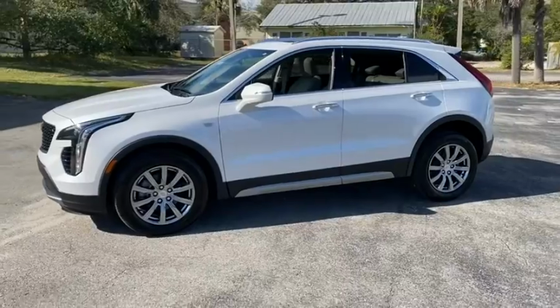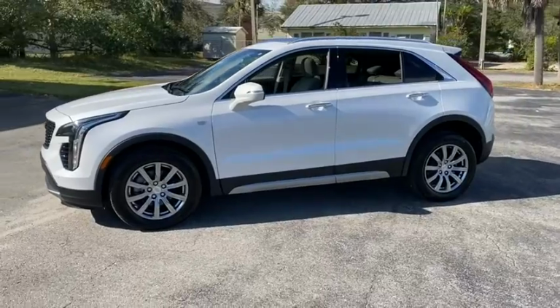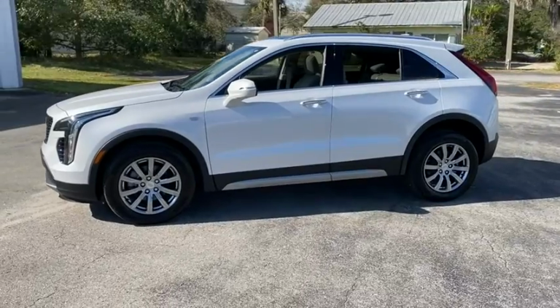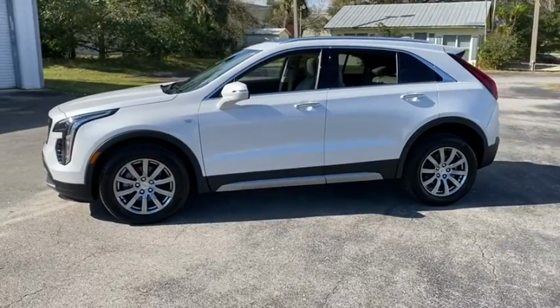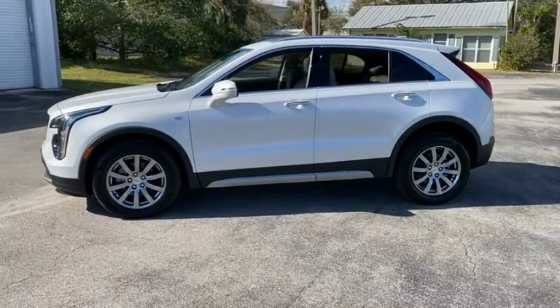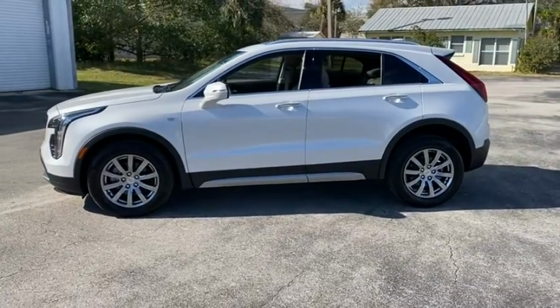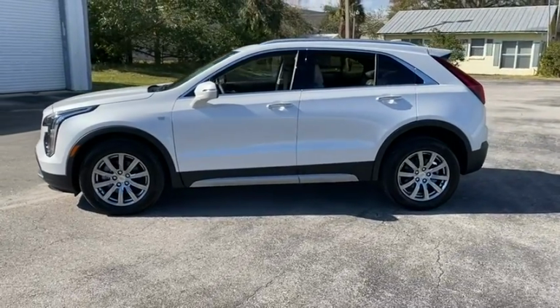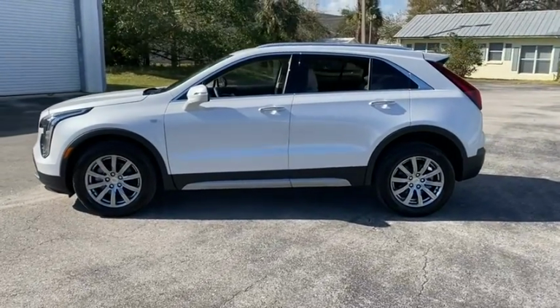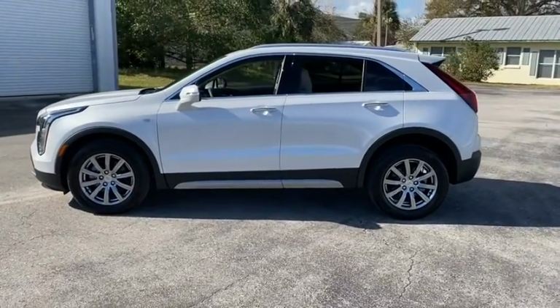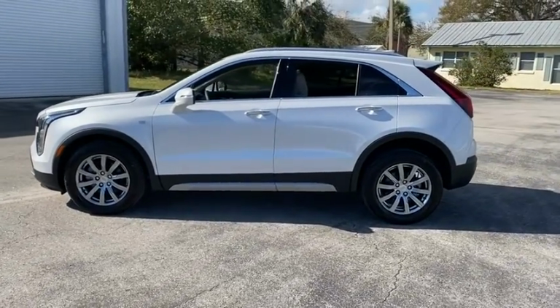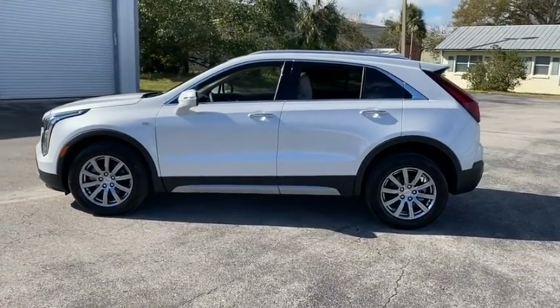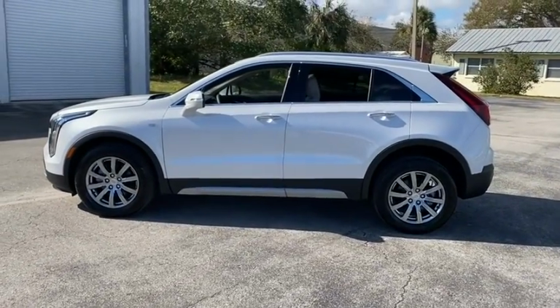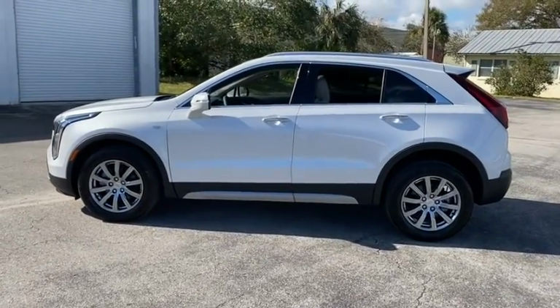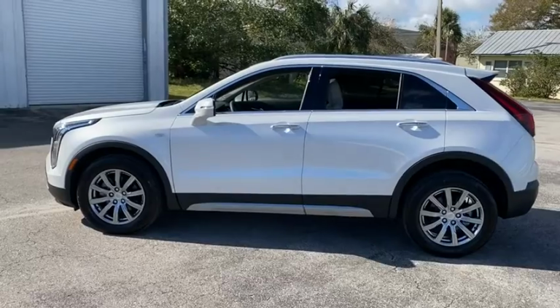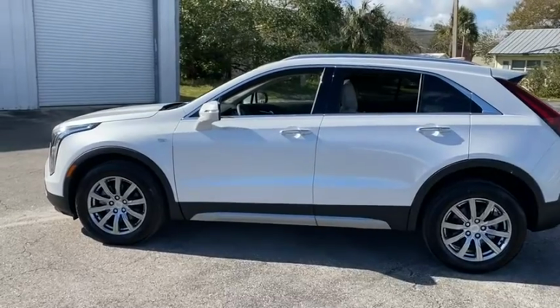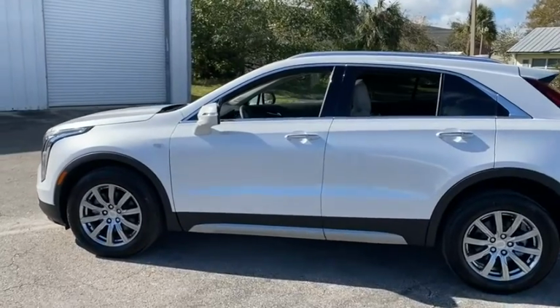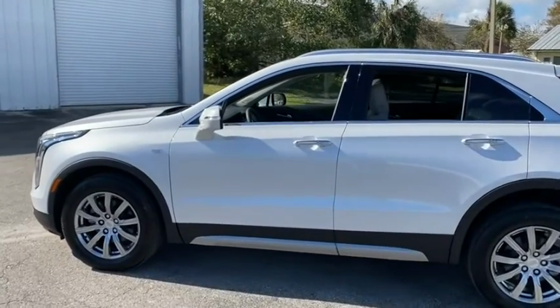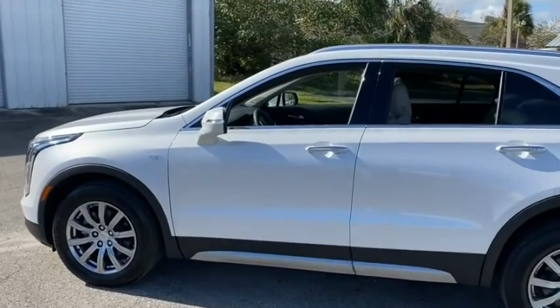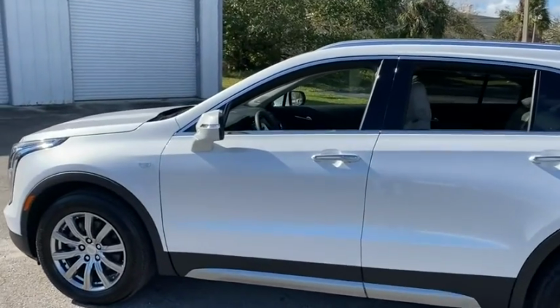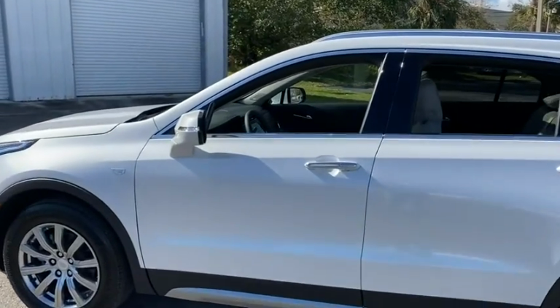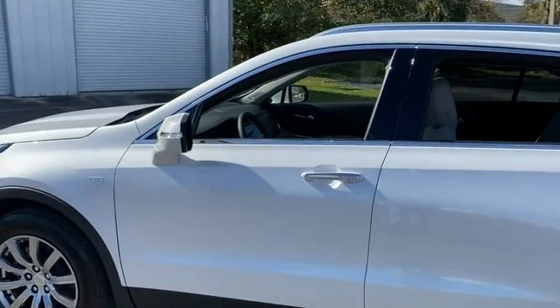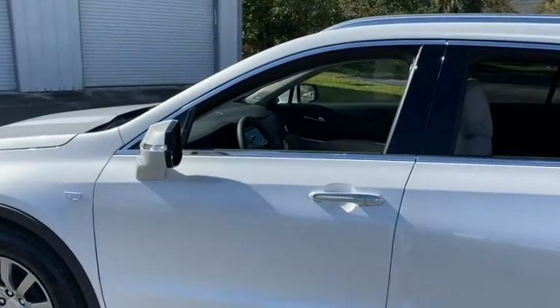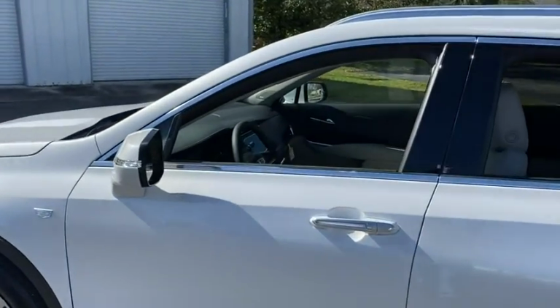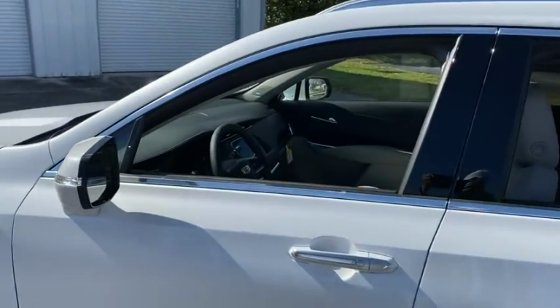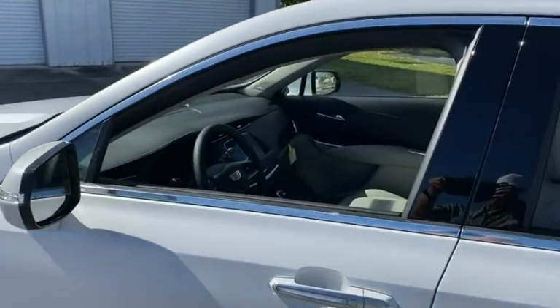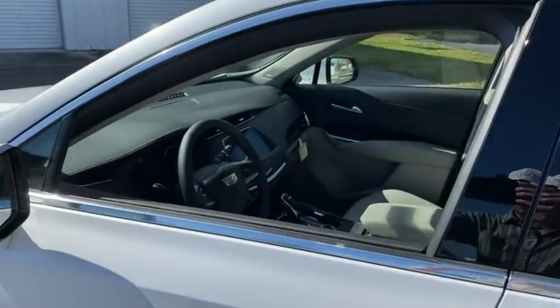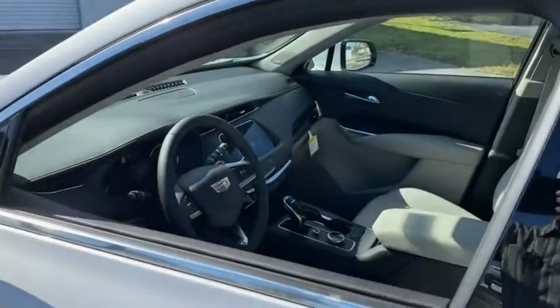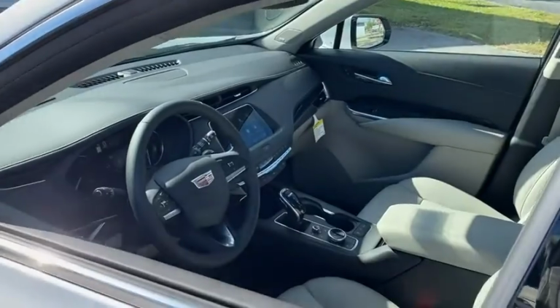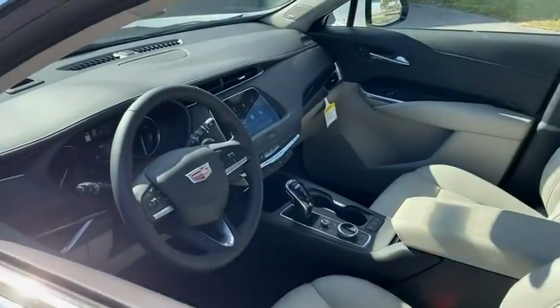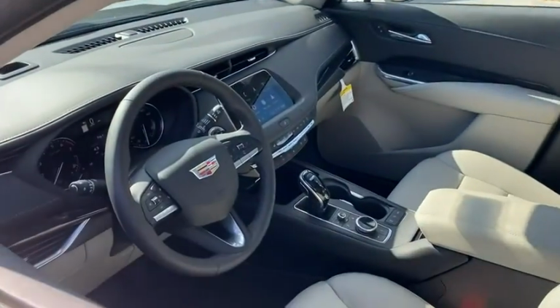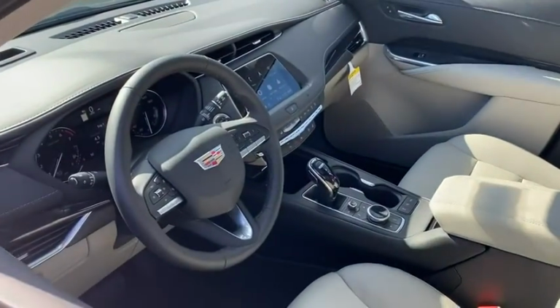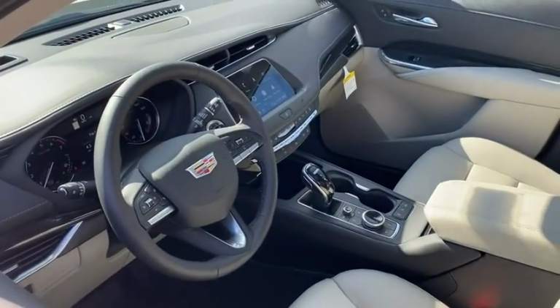Traction control, power liftgate, power passenger seat, dual airbags, leather-wrapped steering wheel, alloy wheels, power steering, four-wheel disc brakes, universal garage door opener, and cold weather package.